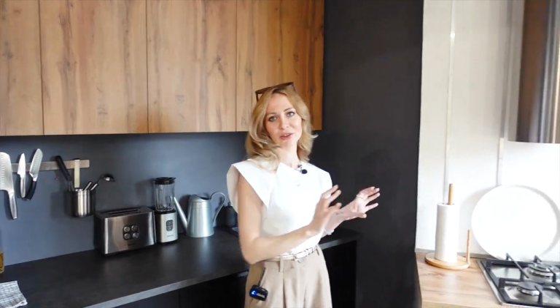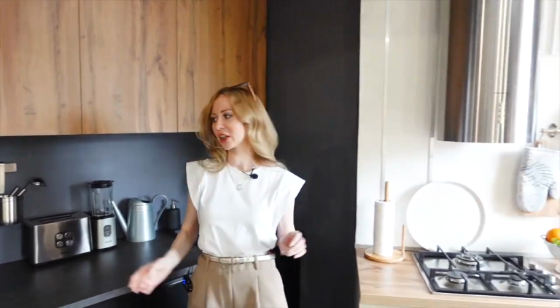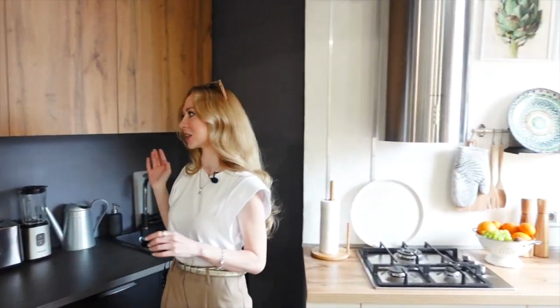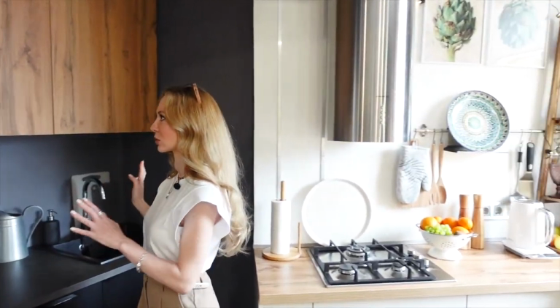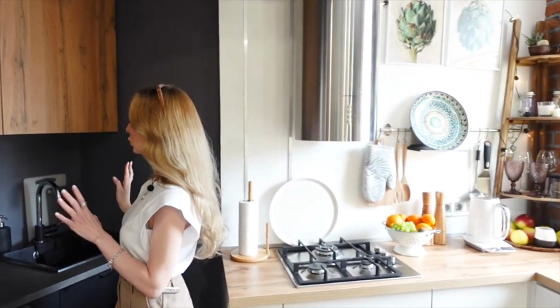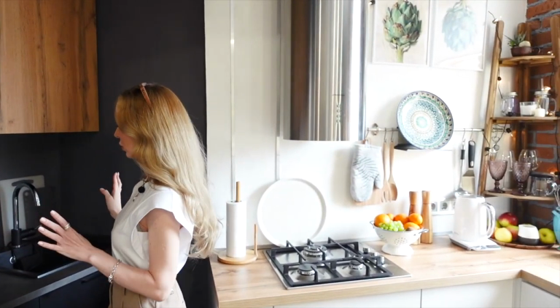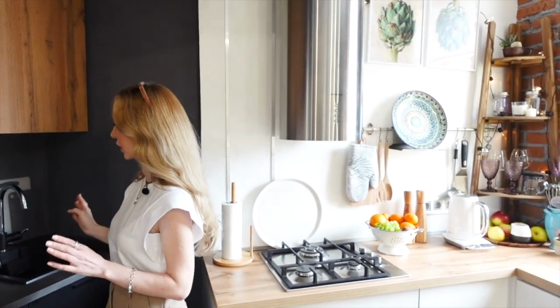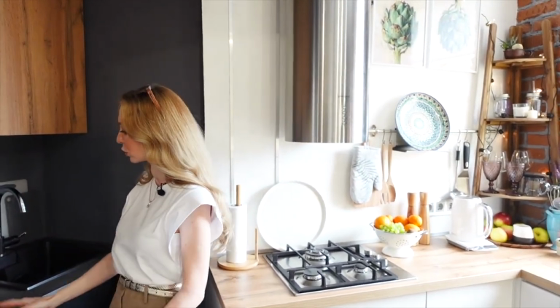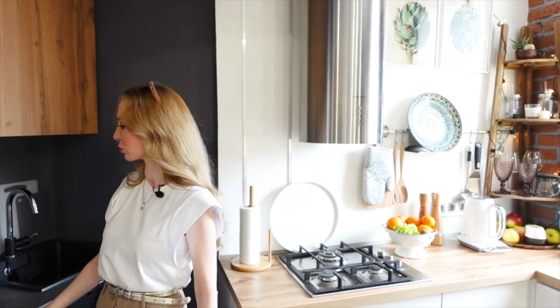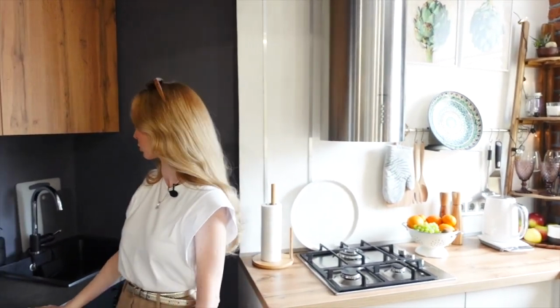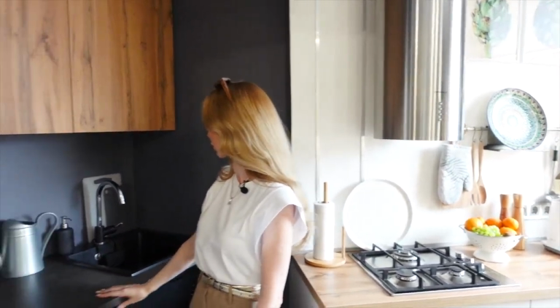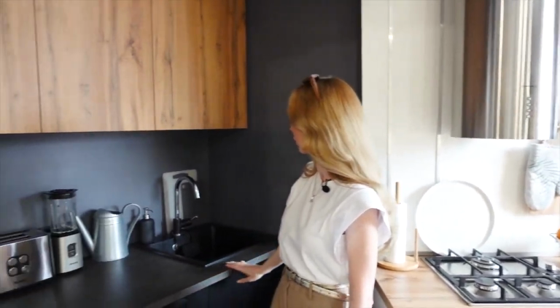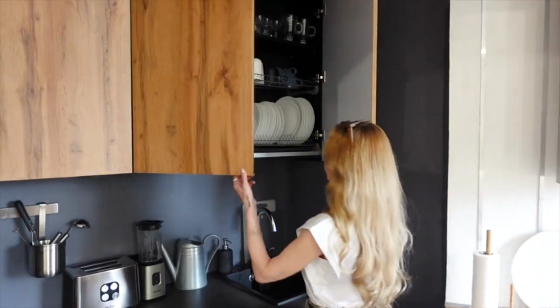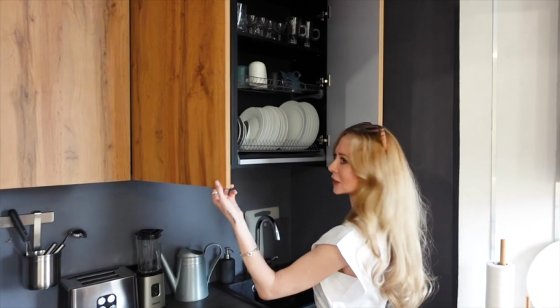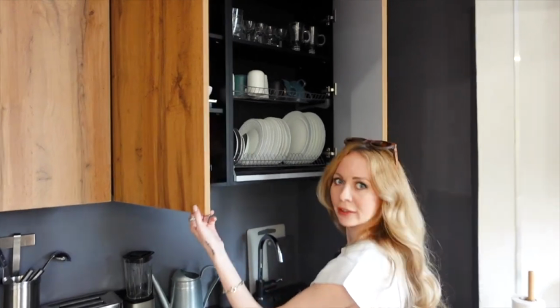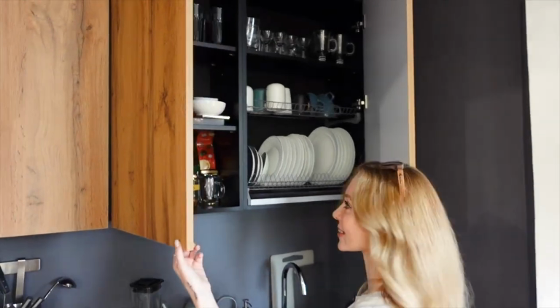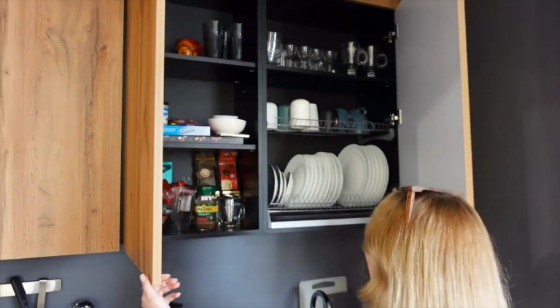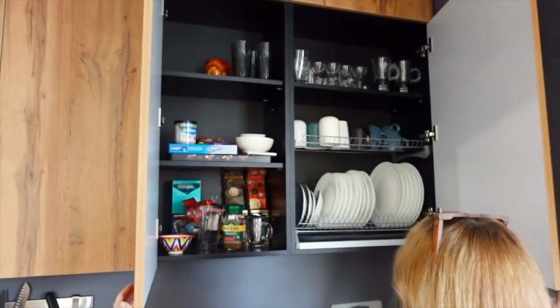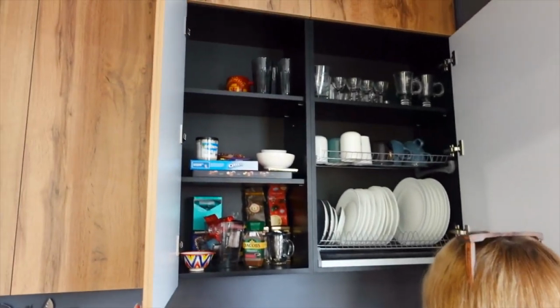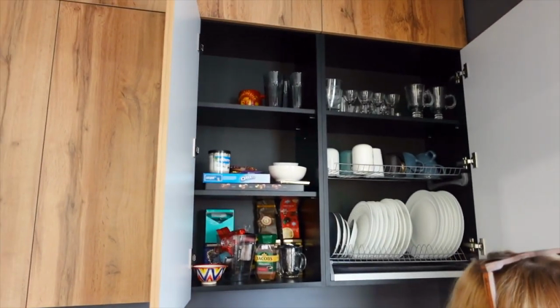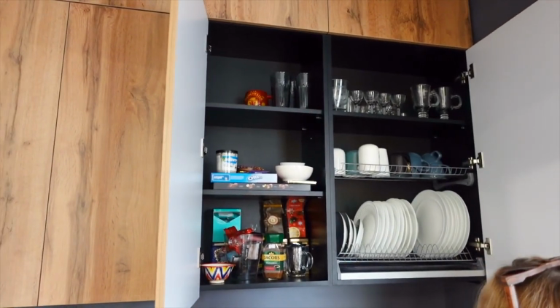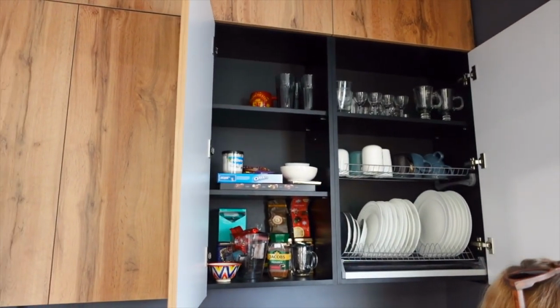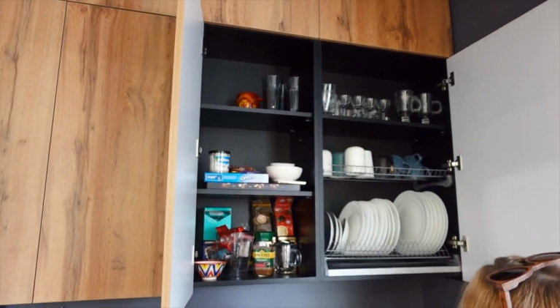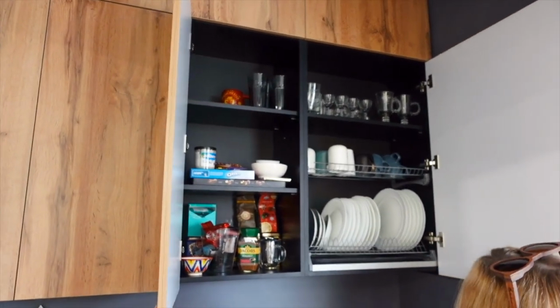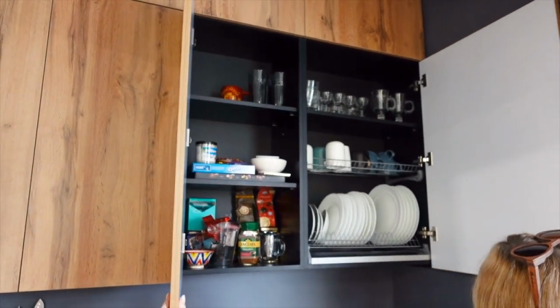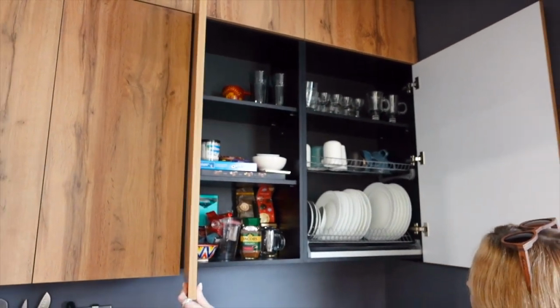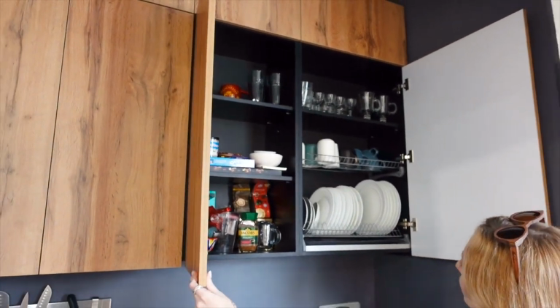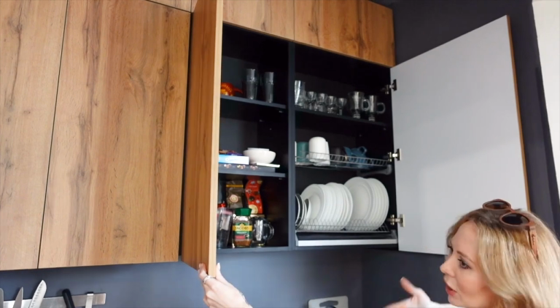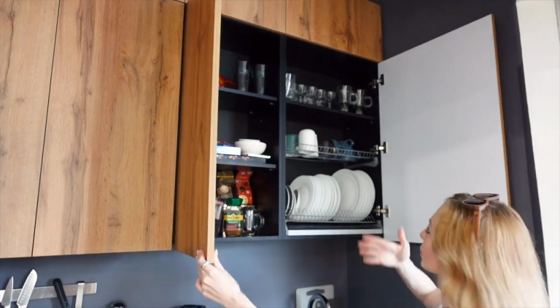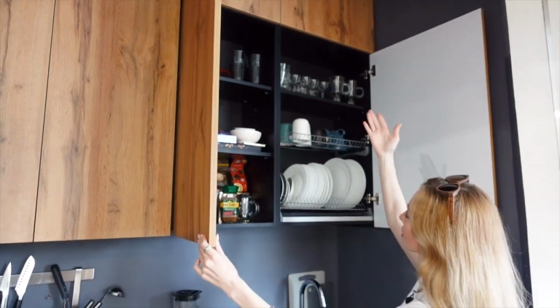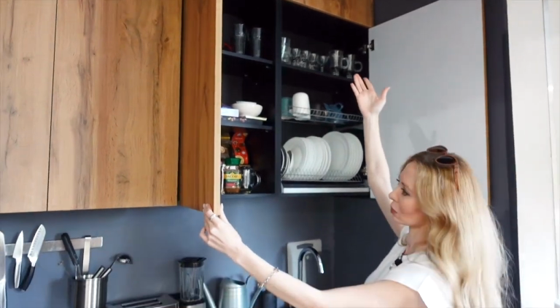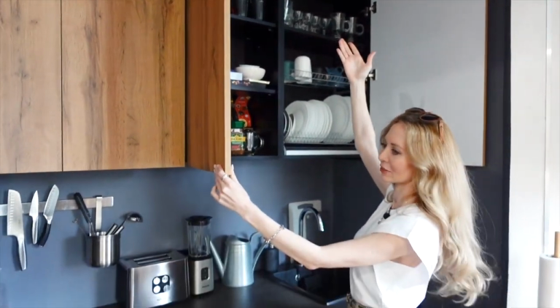Storage can be organized into zones. On the one hand, massive cabinets that store everything that needs to be hidden — appliances, supplies — and in the other zone, everything is light, decorative, and beautiful.